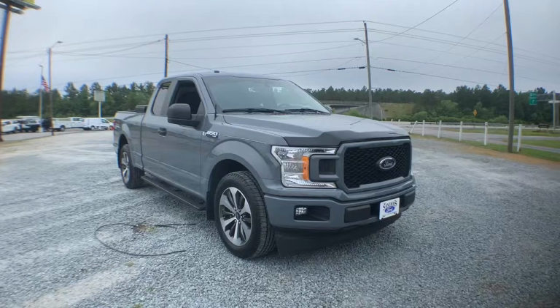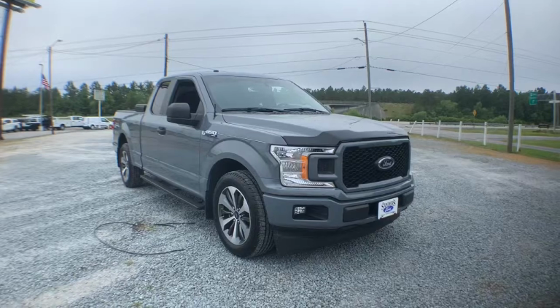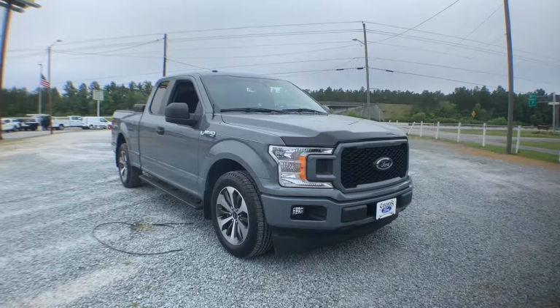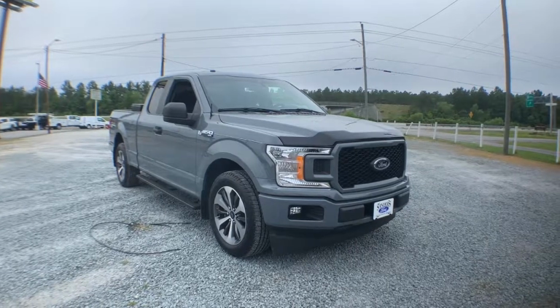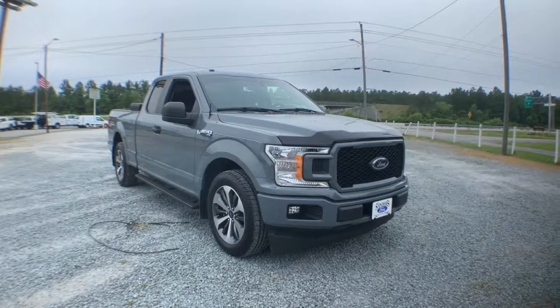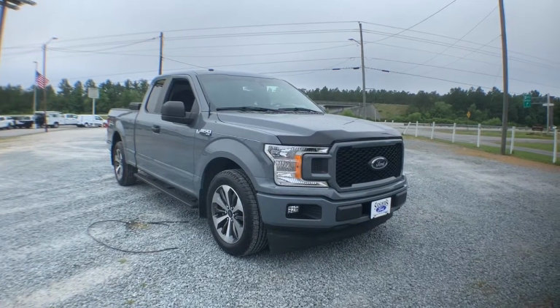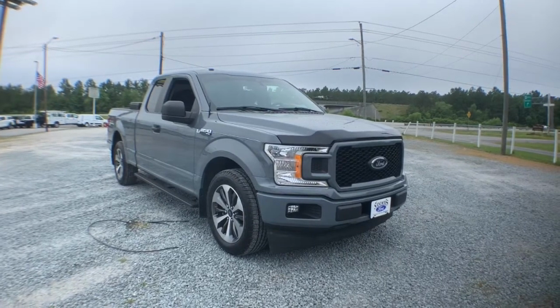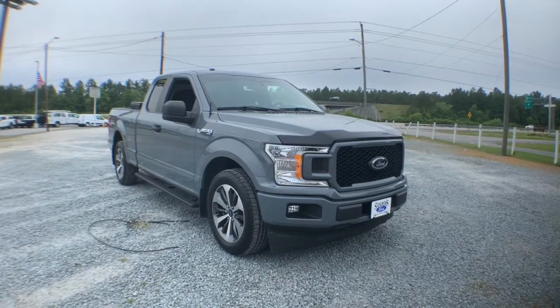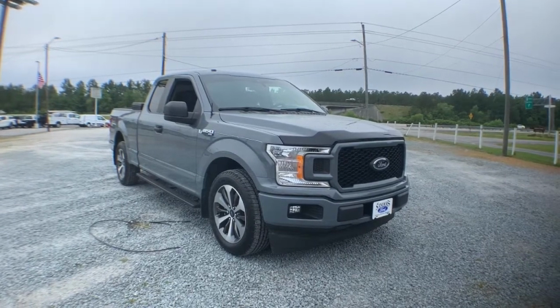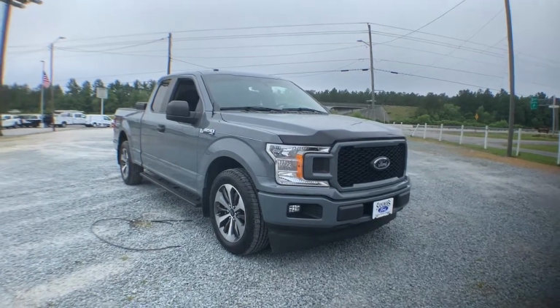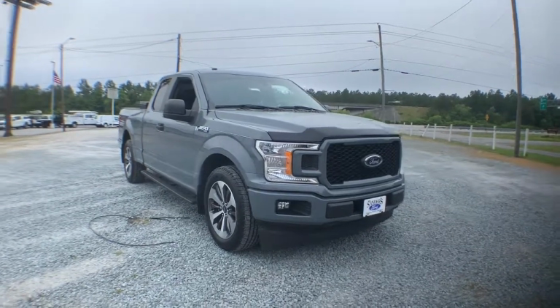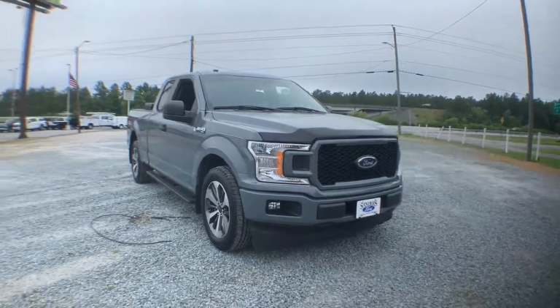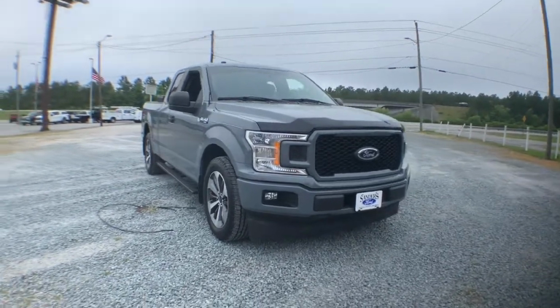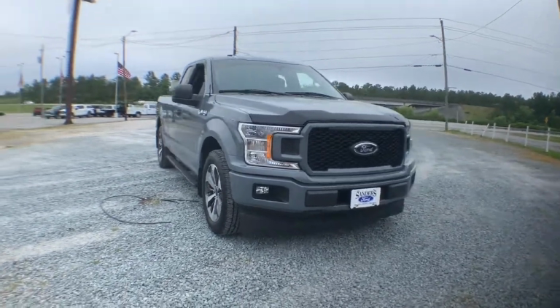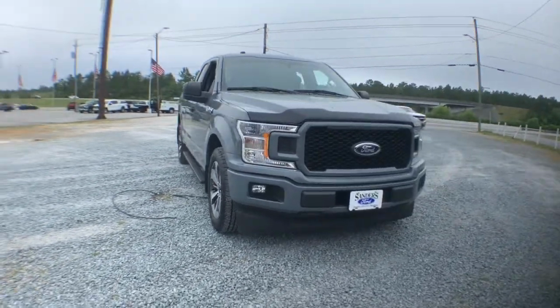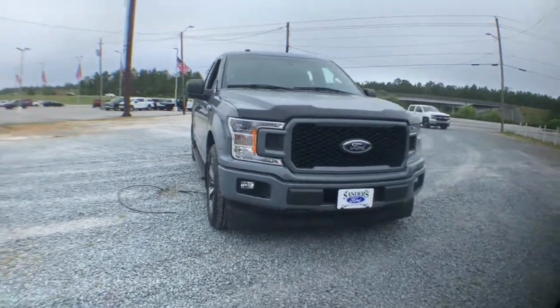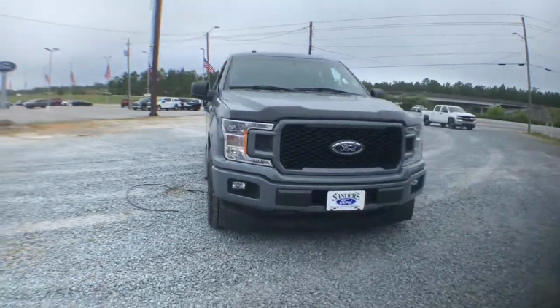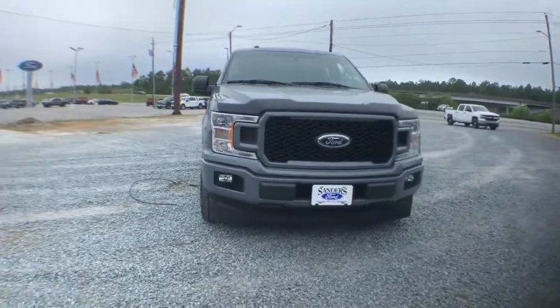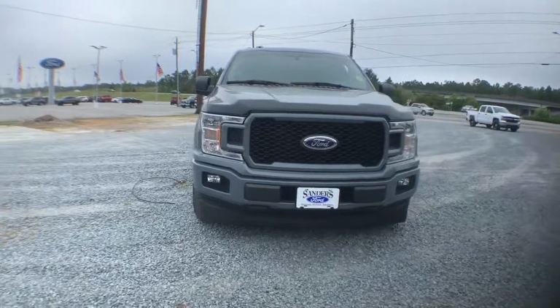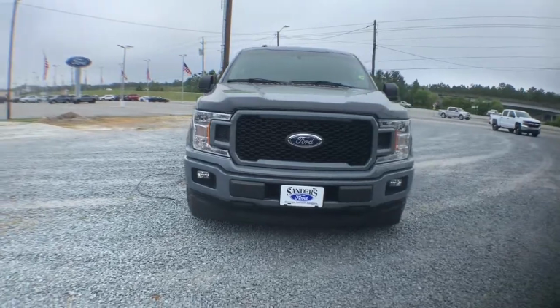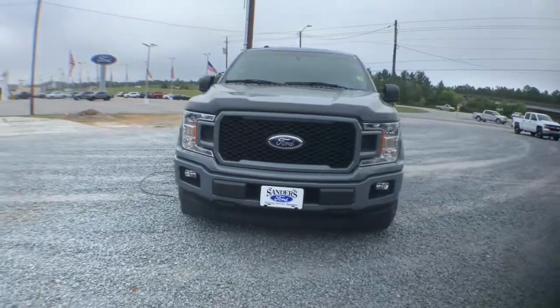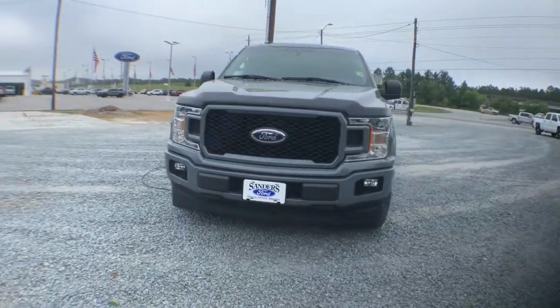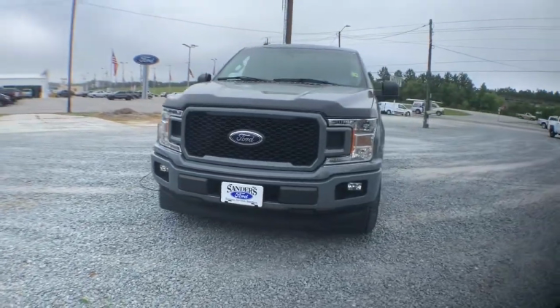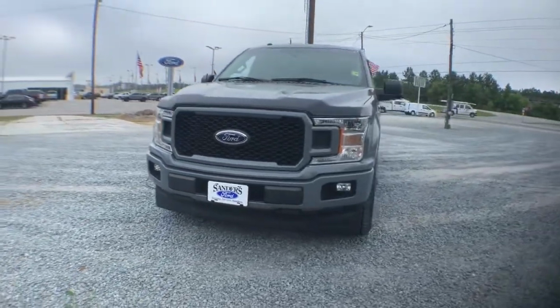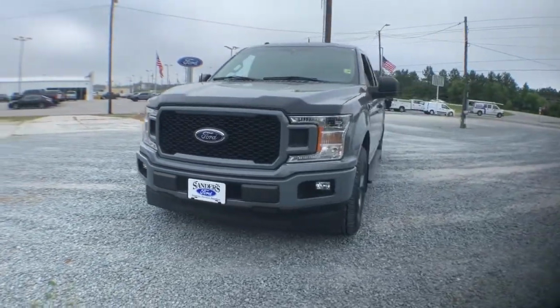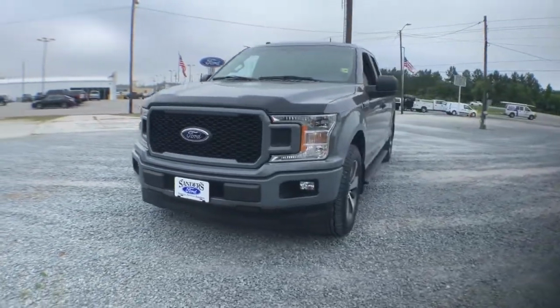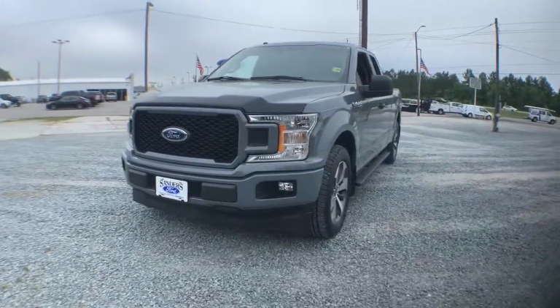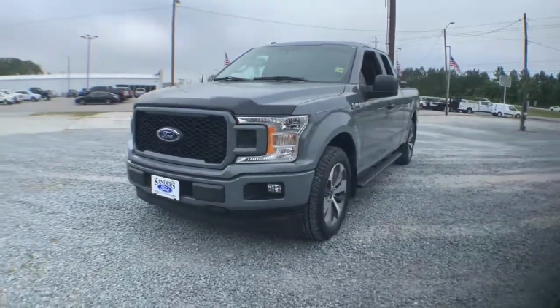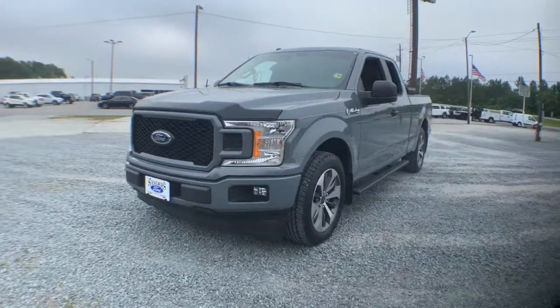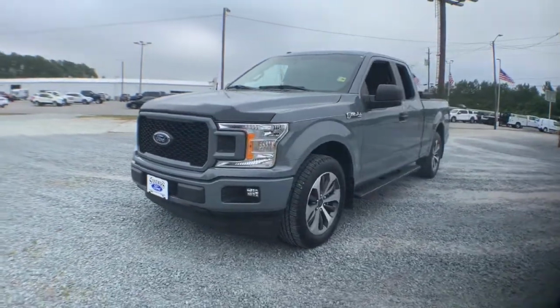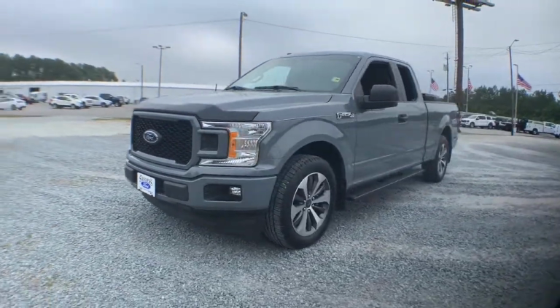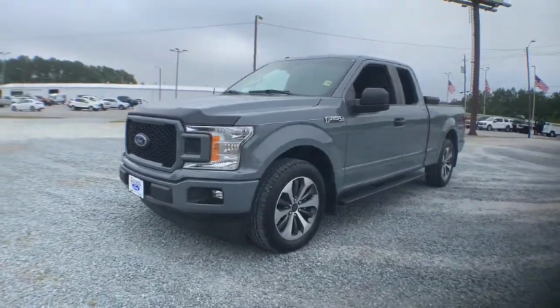Check out this 2019 Ford F-150. With less than 40,000 miles on the odometer, this vehicle provides excellent value.